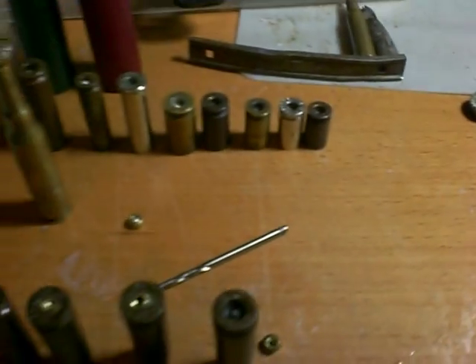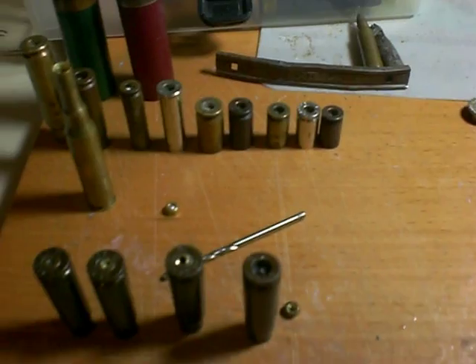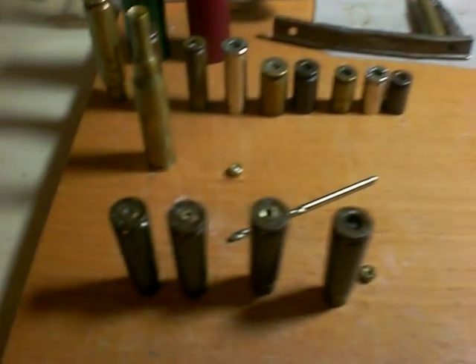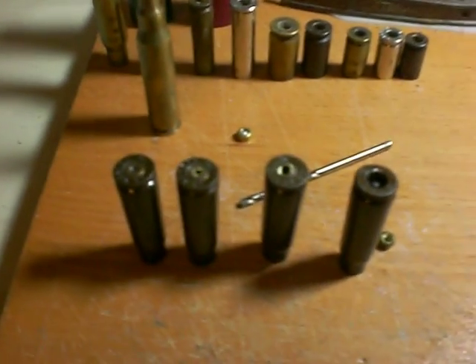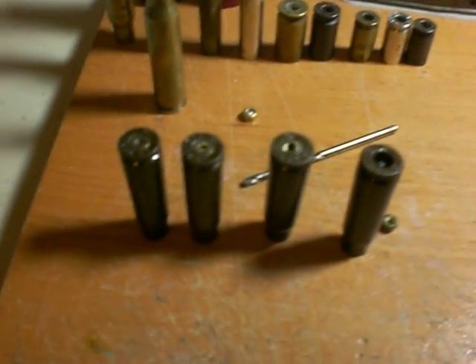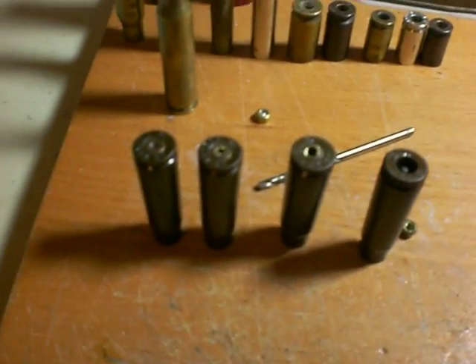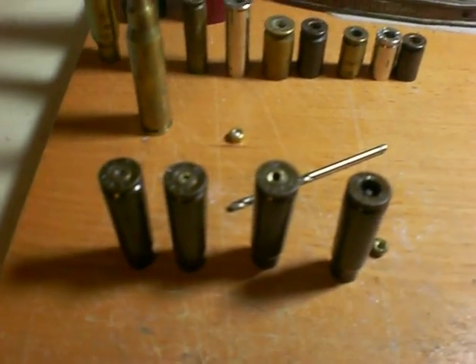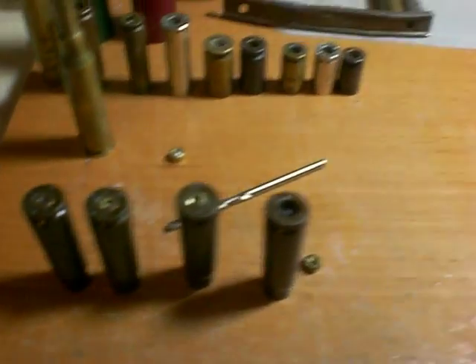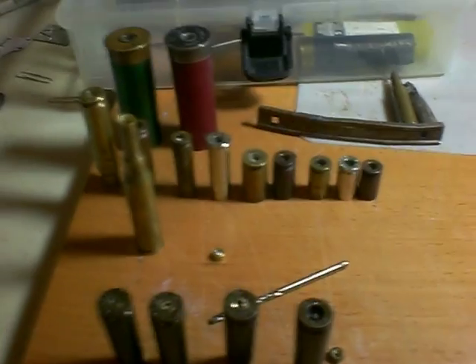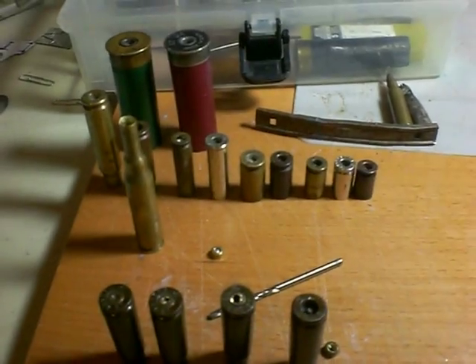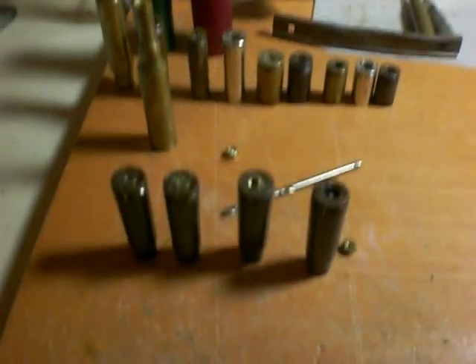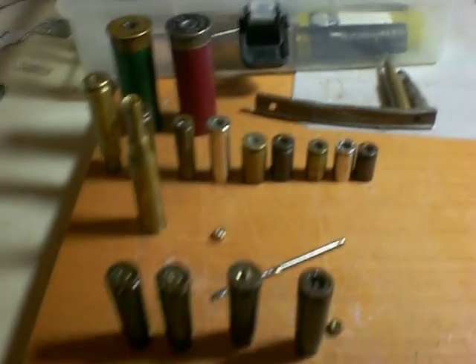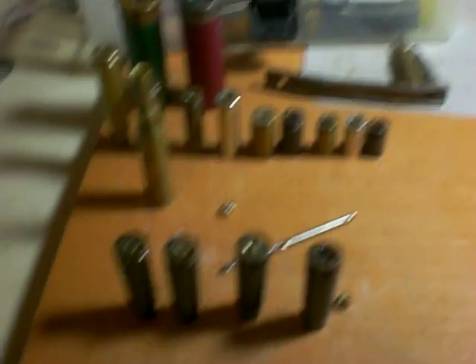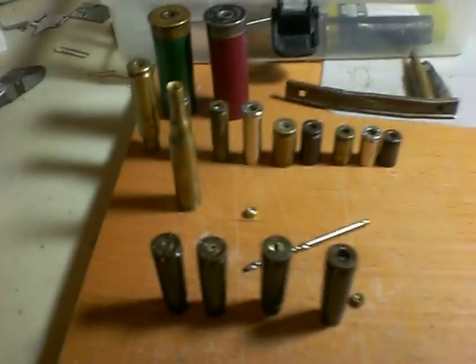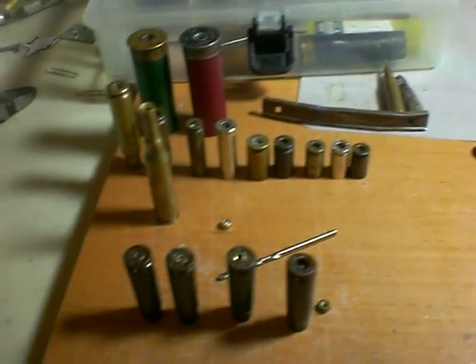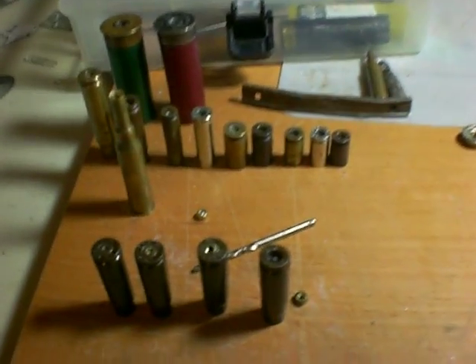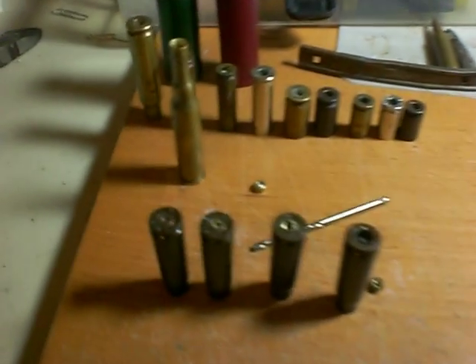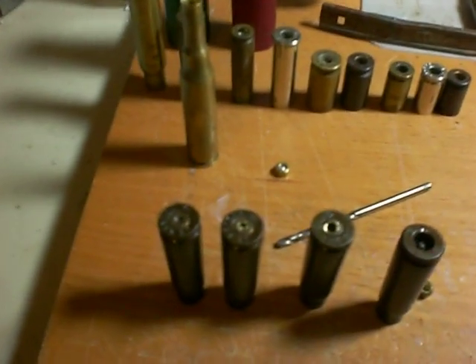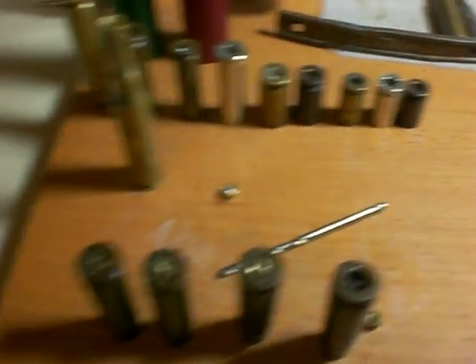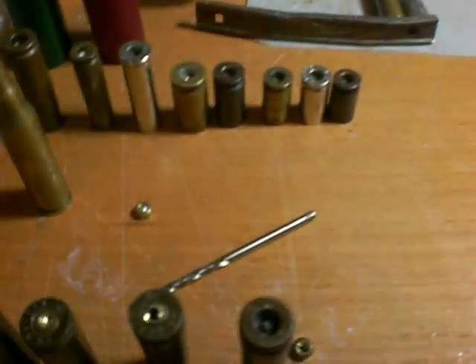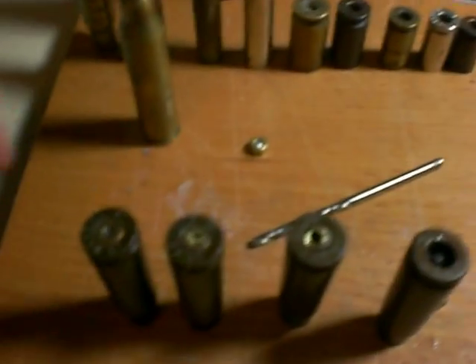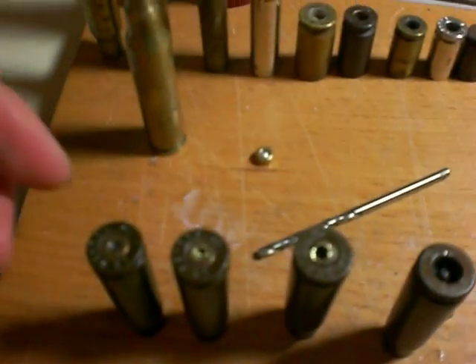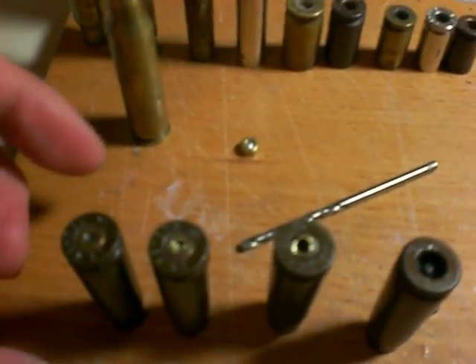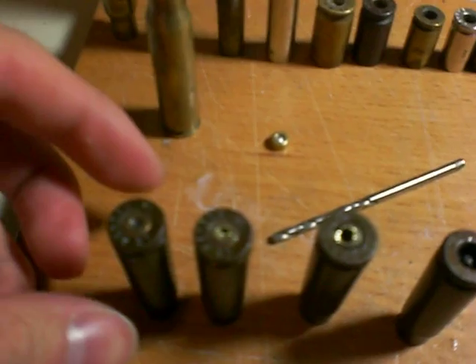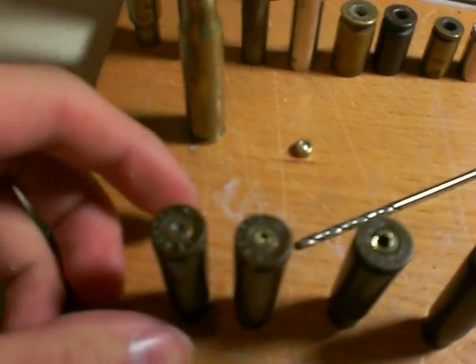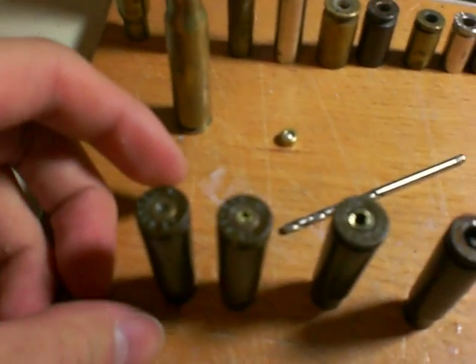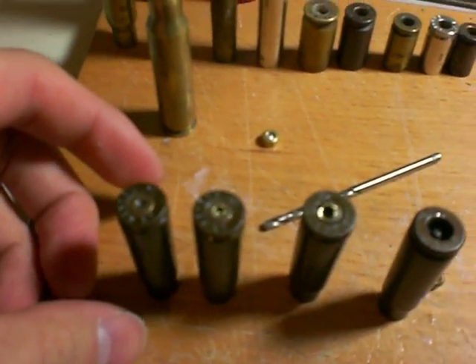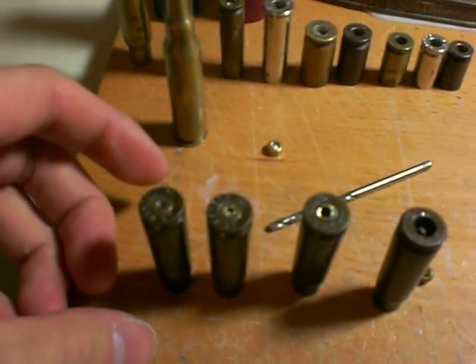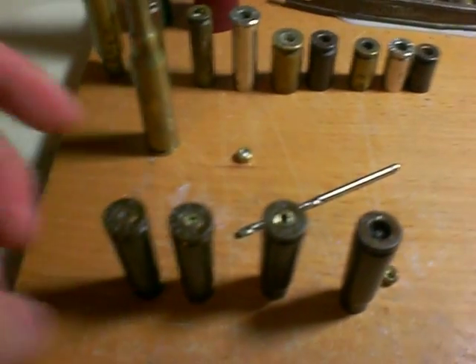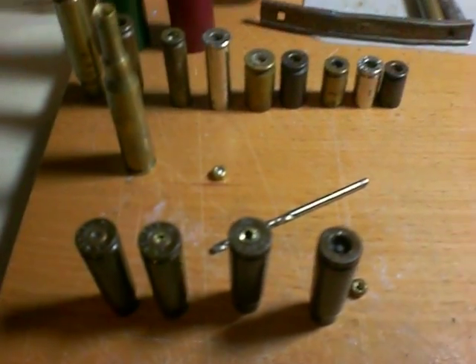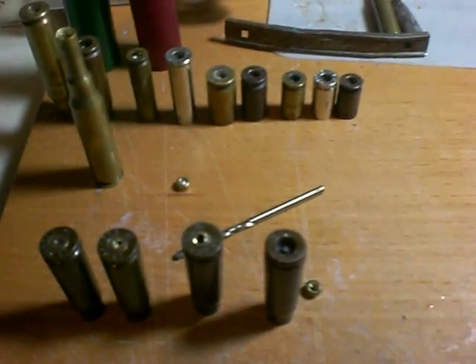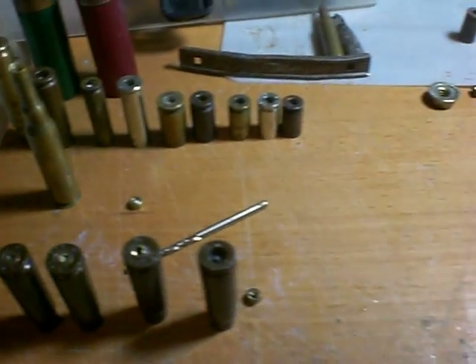The hard ones are the Berdan primers. You can look up the difference on Wikipedia or Google. But anyways, I just actually, a few minutes ago, figured out how to deprime these without the depriming tool and all that expensive stuff.